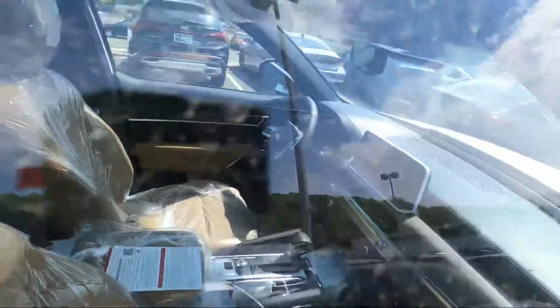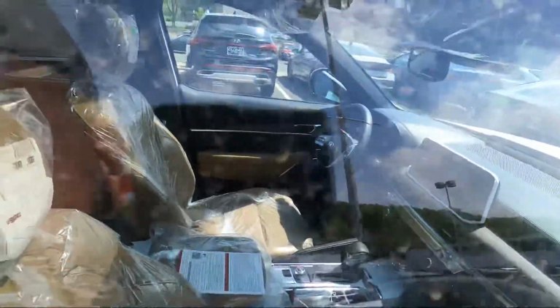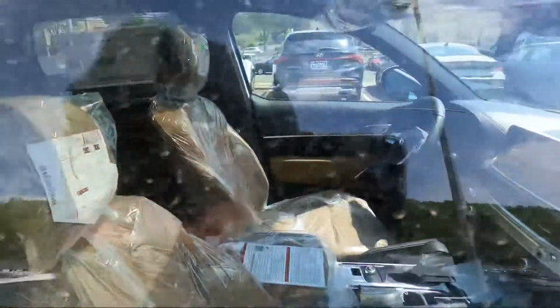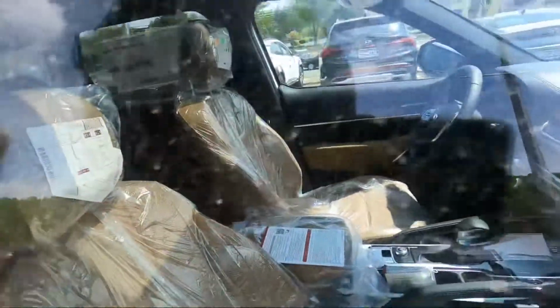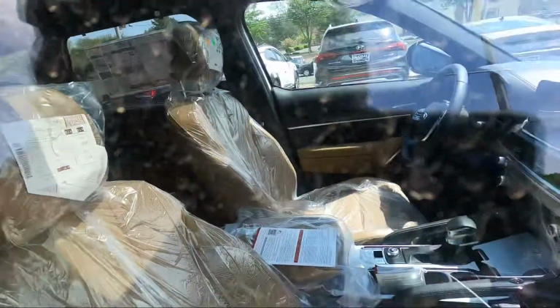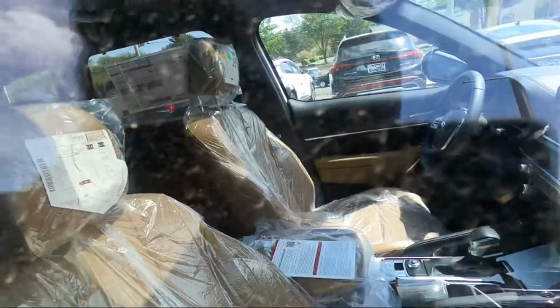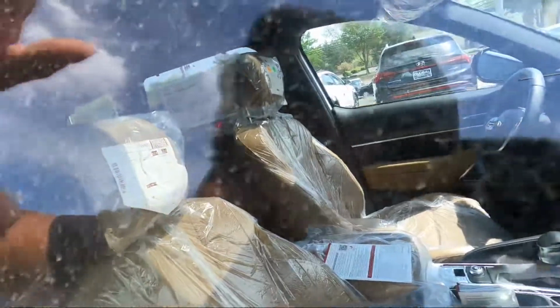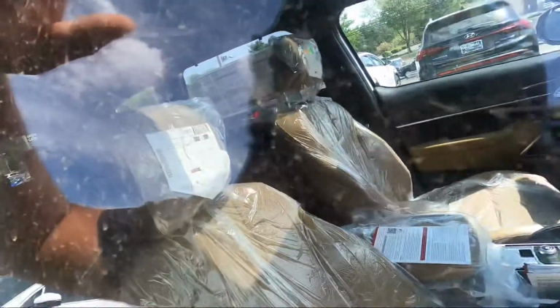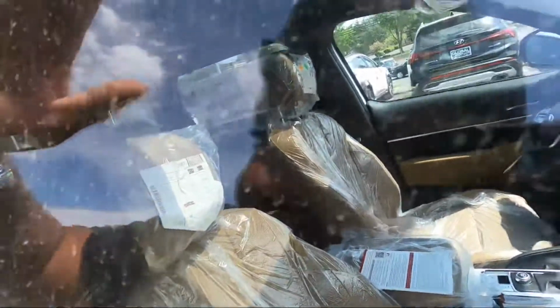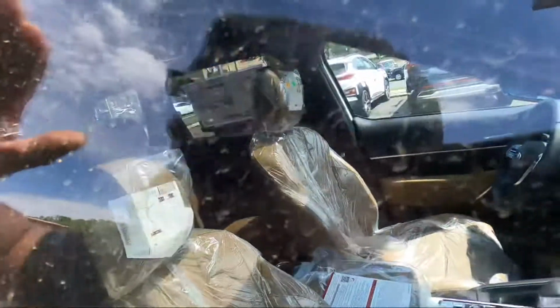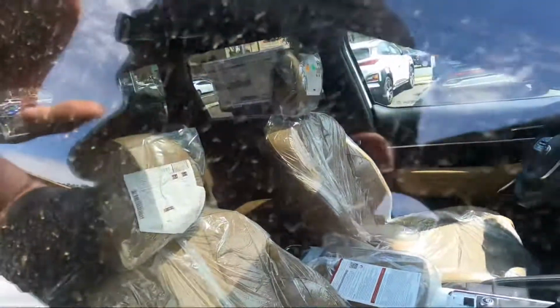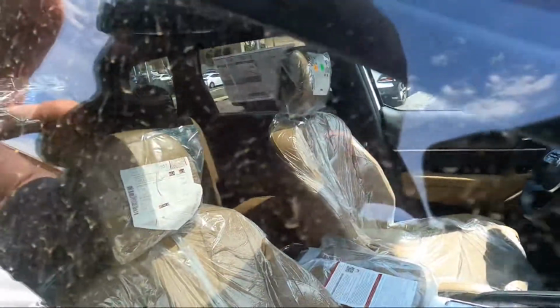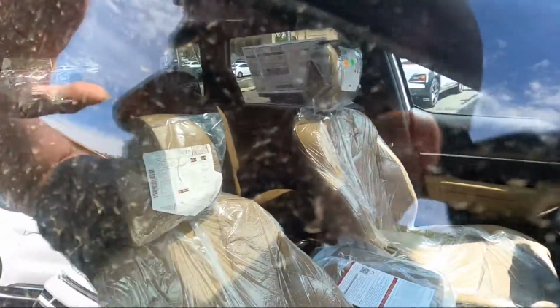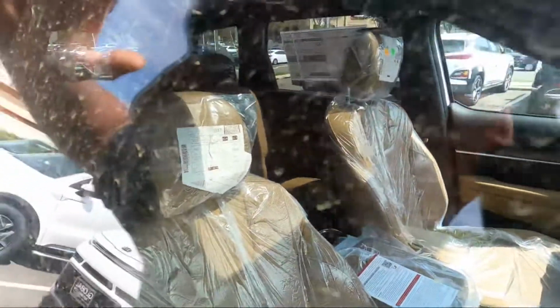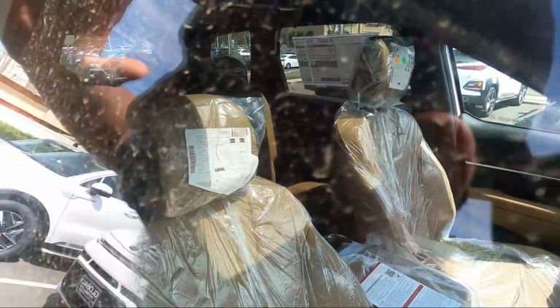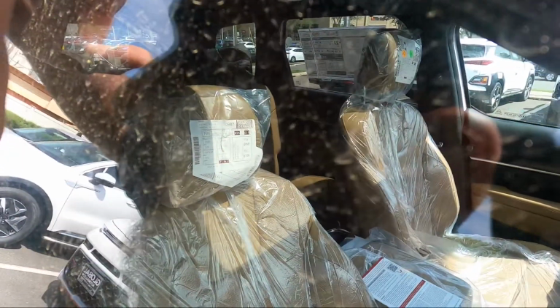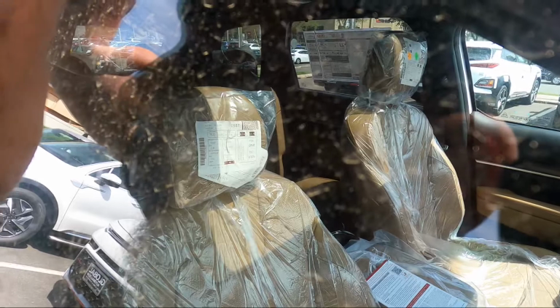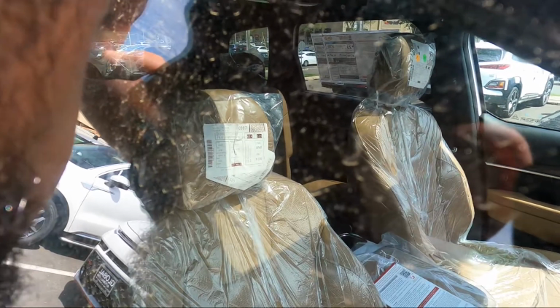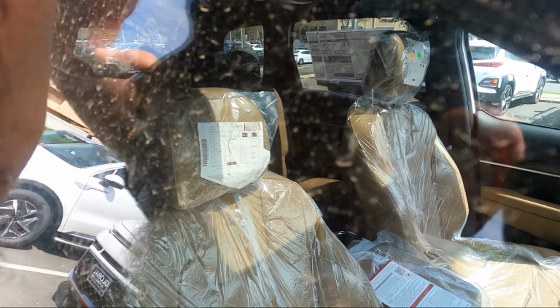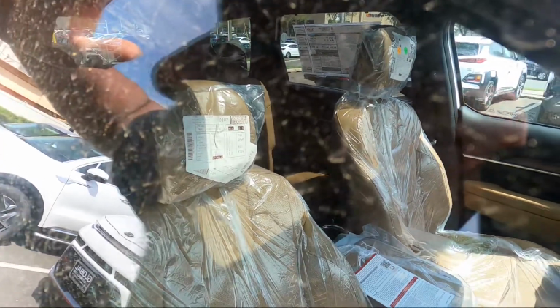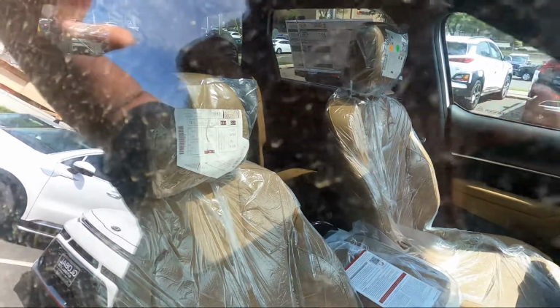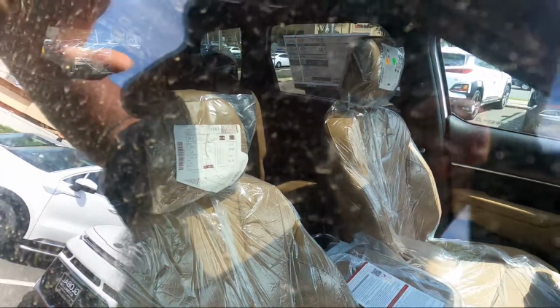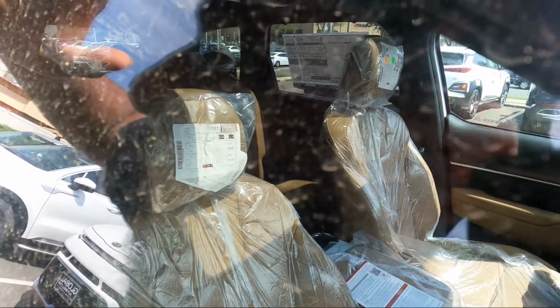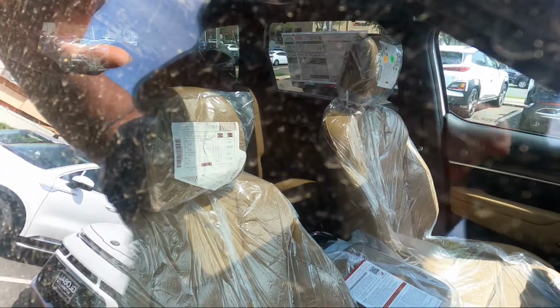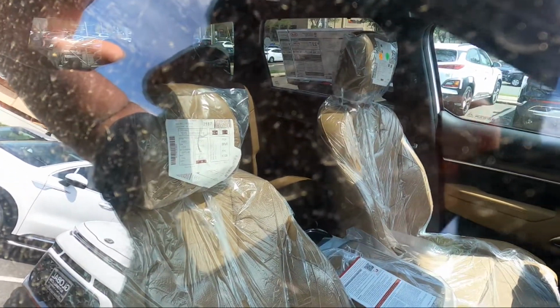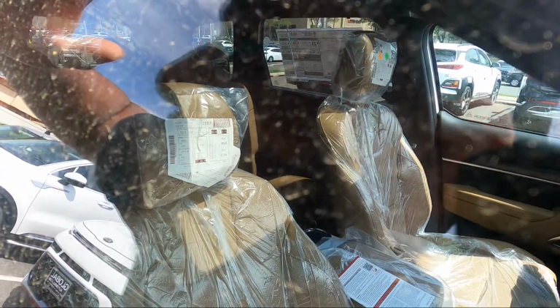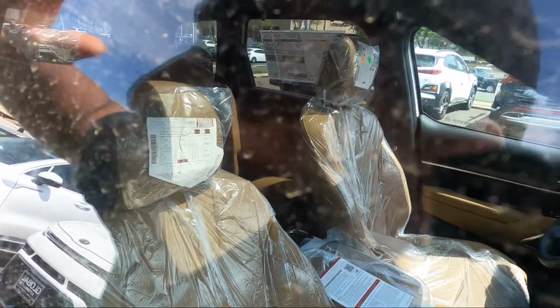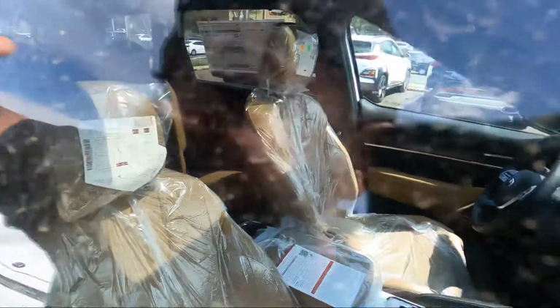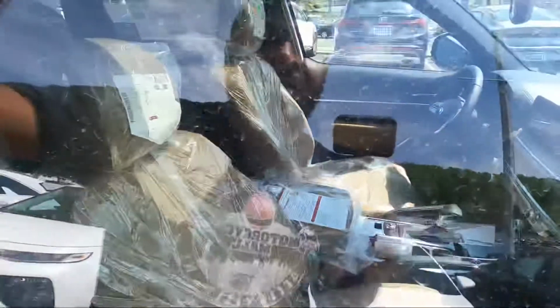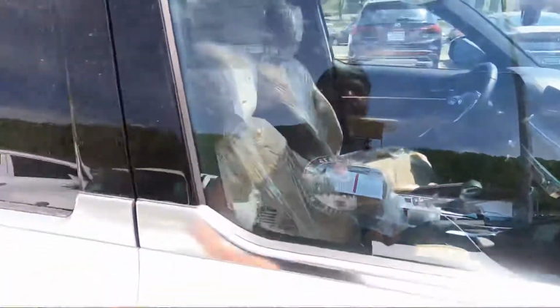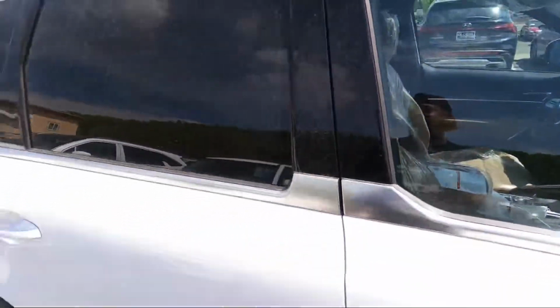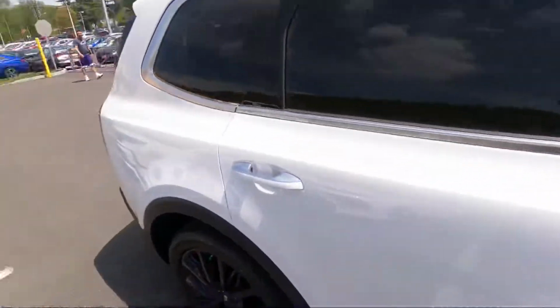No panoramic roof, but it's pretty big. Six-passenger seating — this thing is freaking nice.